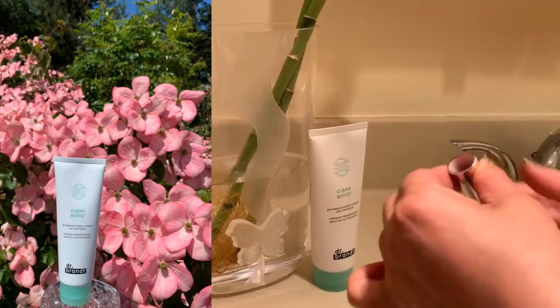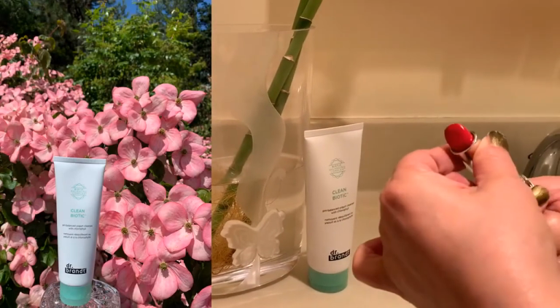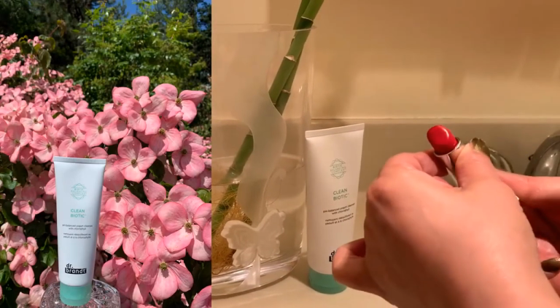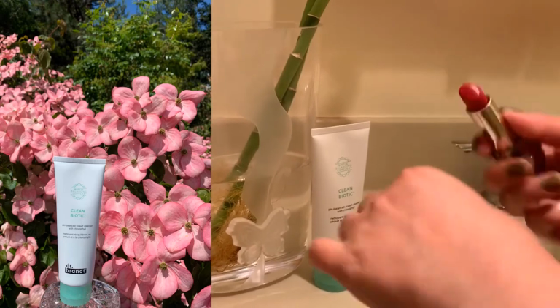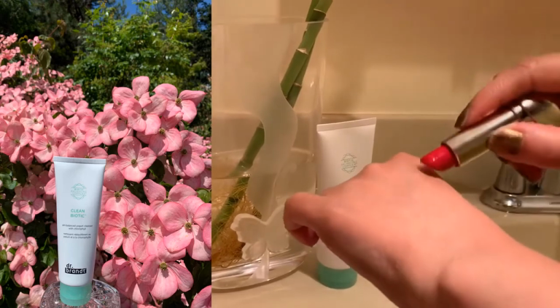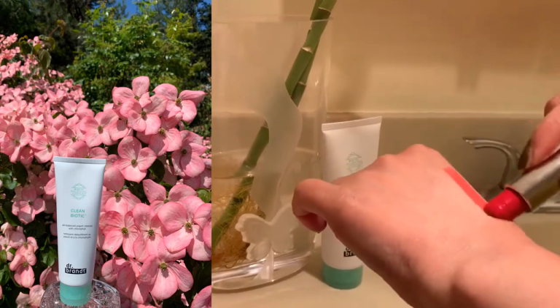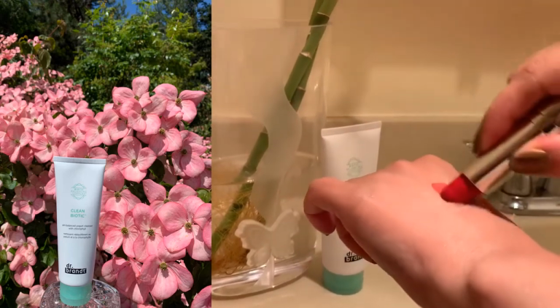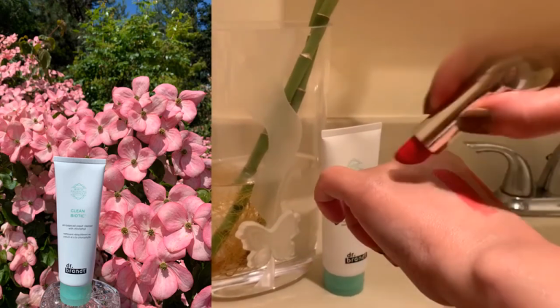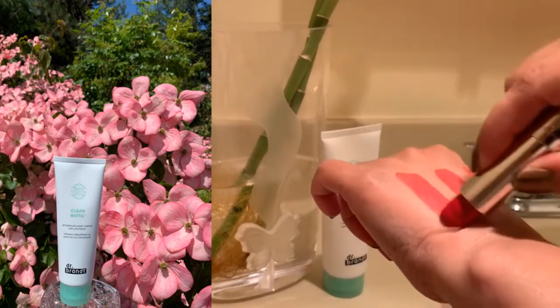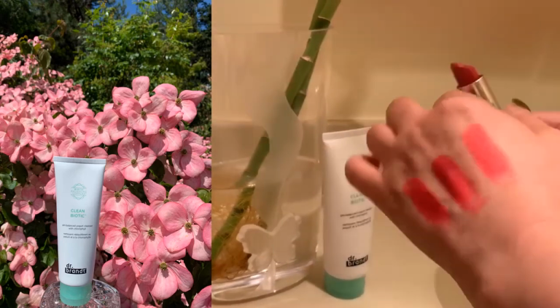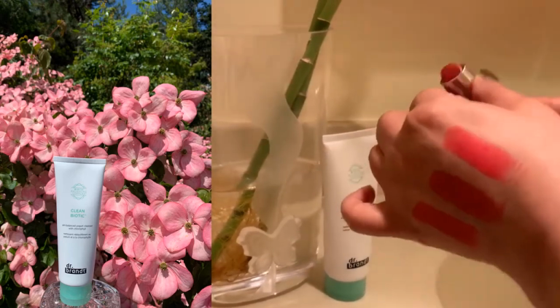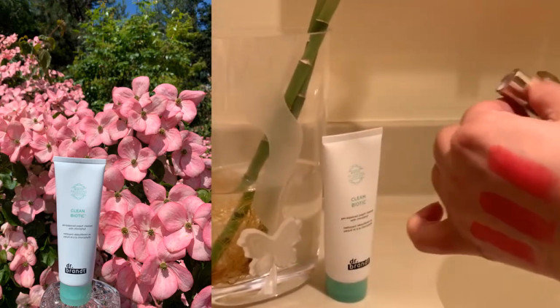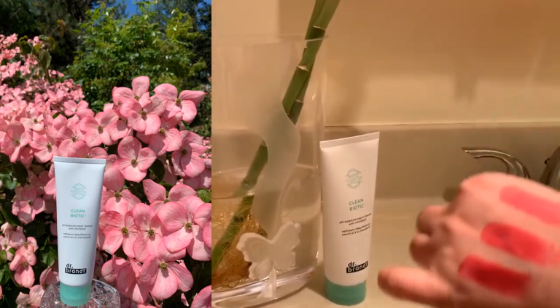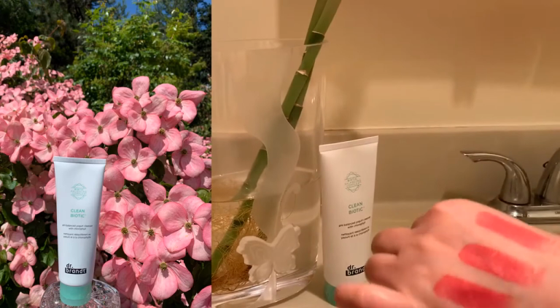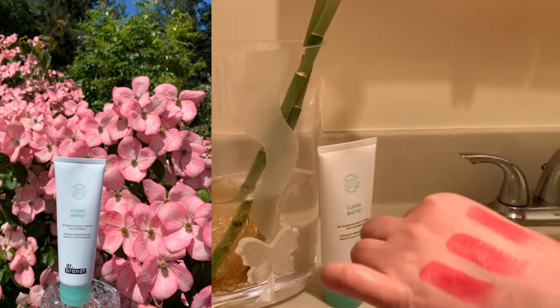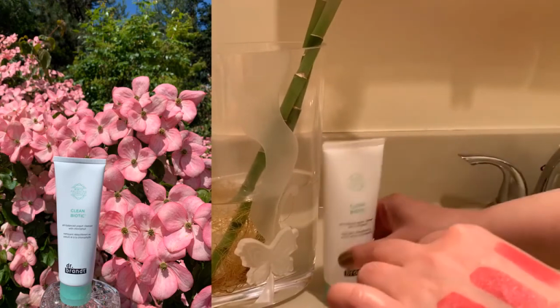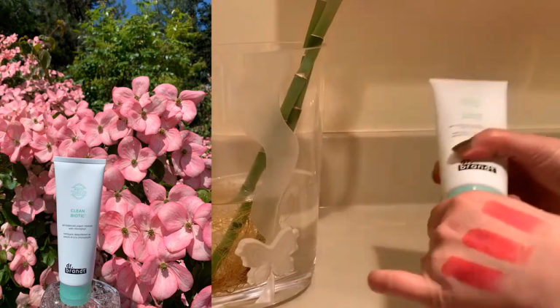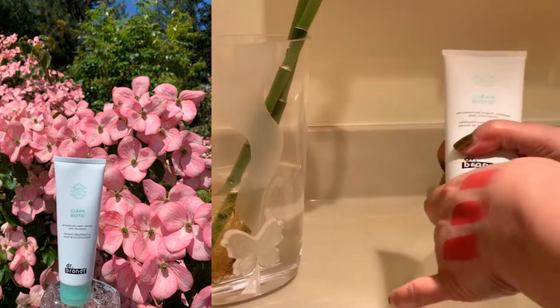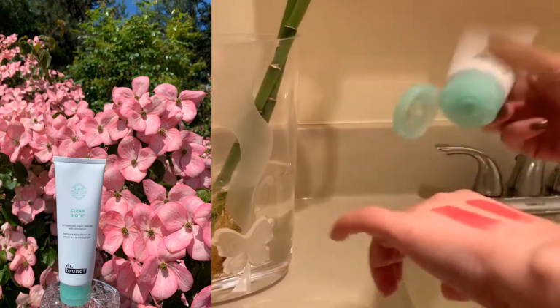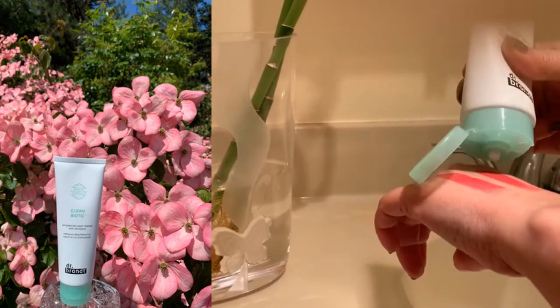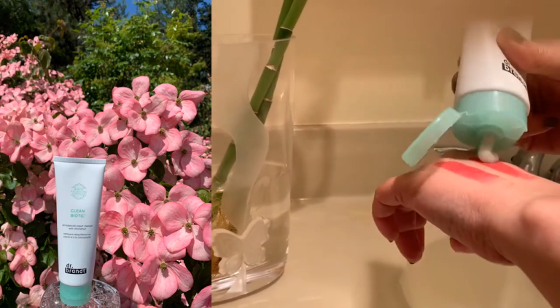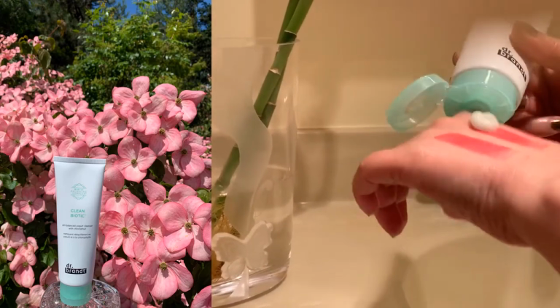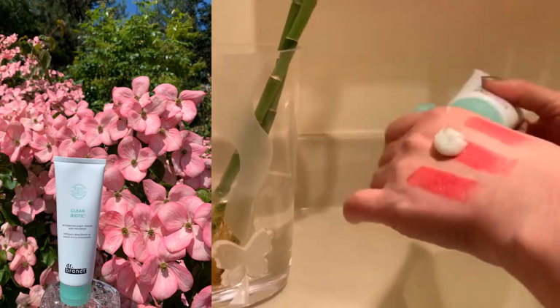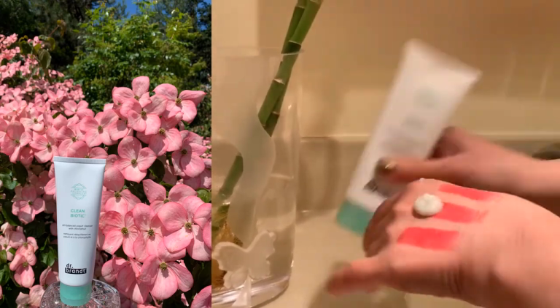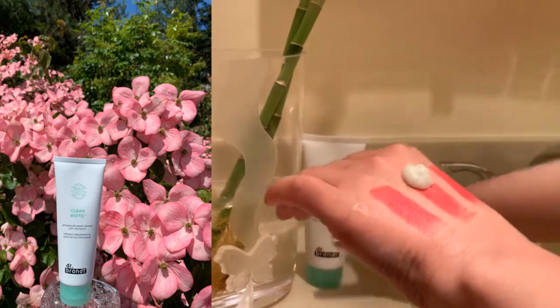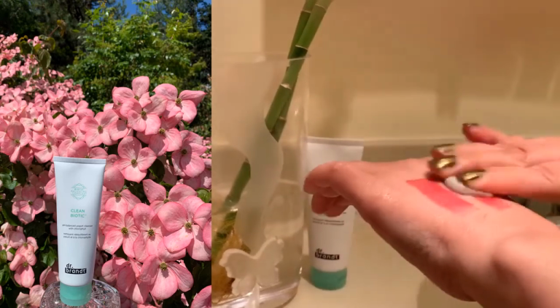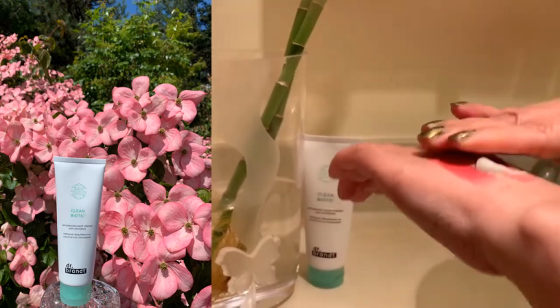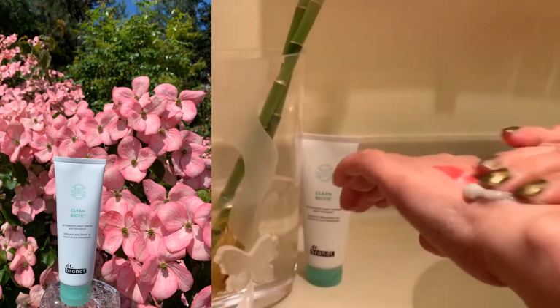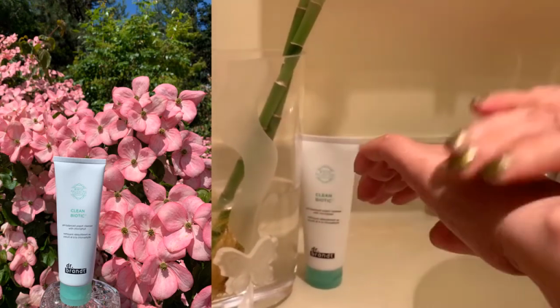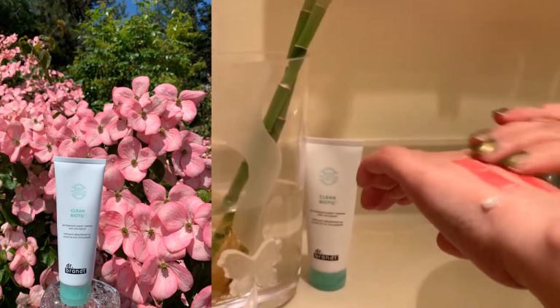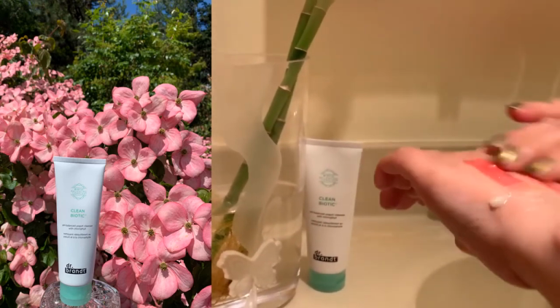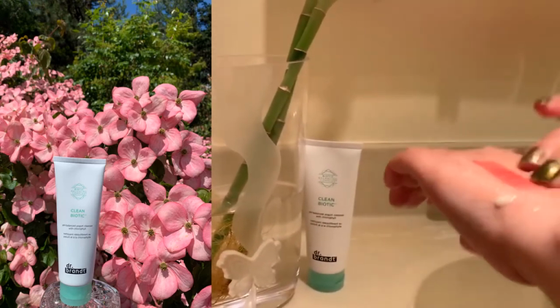There are two different ways you can use the cleanser. On damp skin in the morning, if you don't wear makeup, to remove overnight oil buildup. Since it's an oil-based cleanser, you can also use it on dry hands and a dry face.